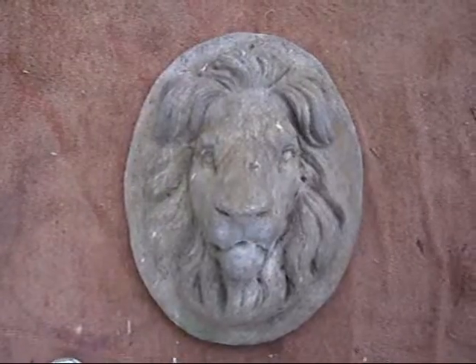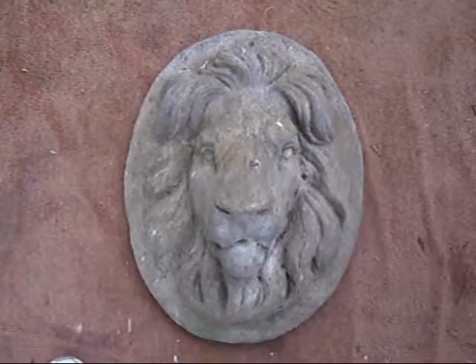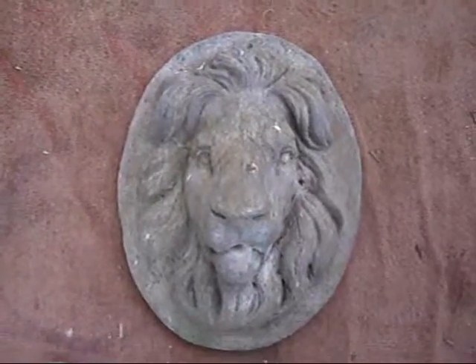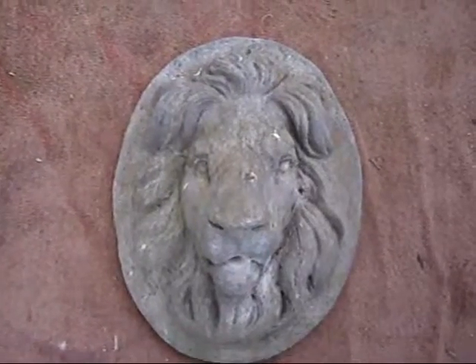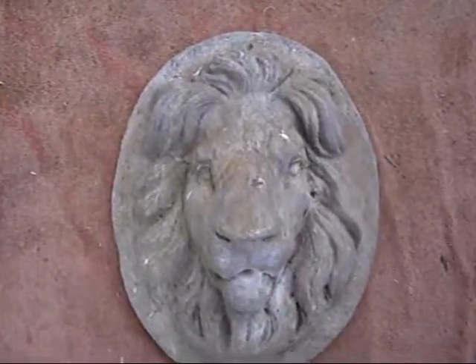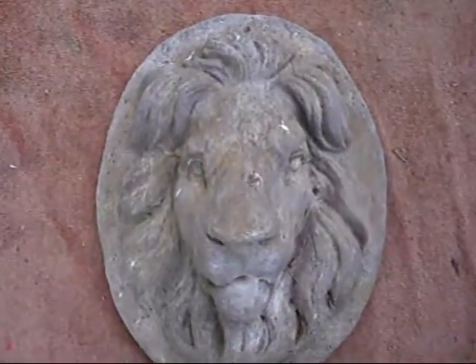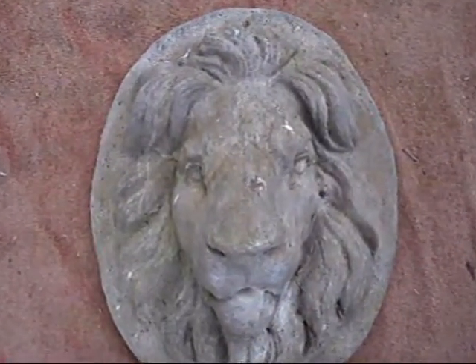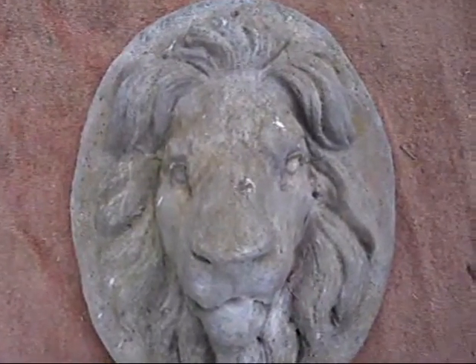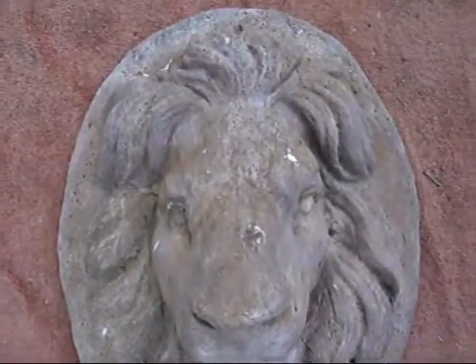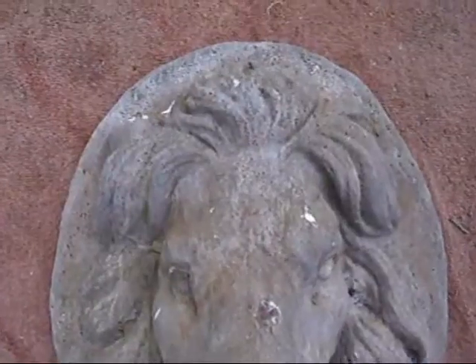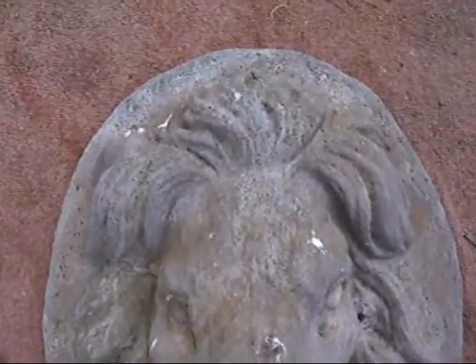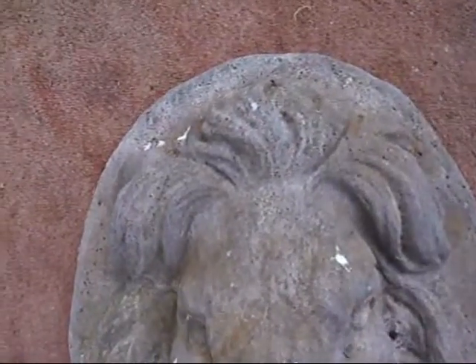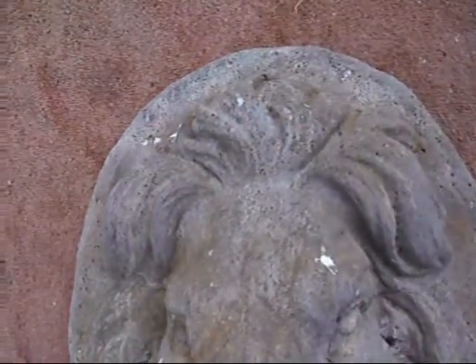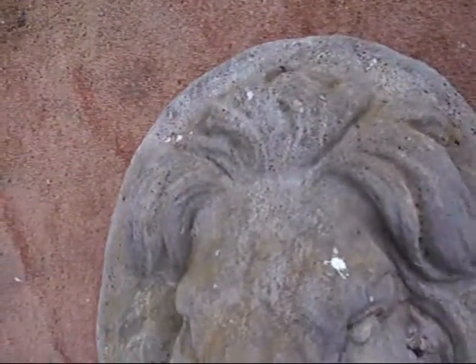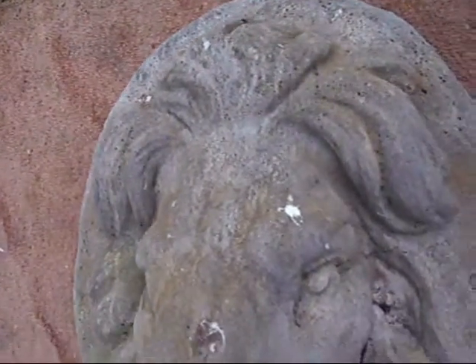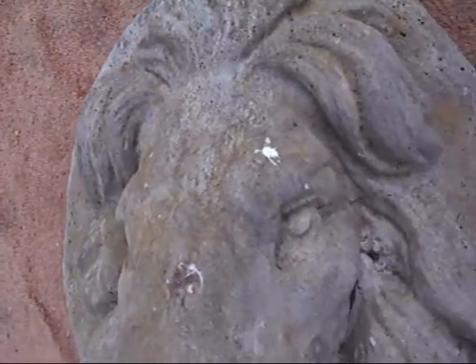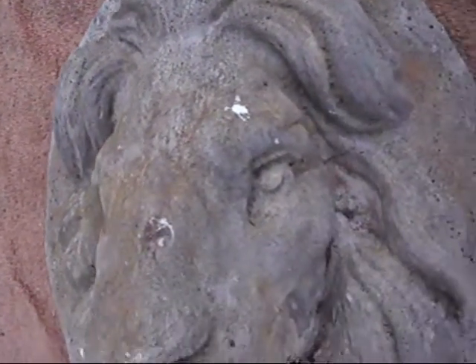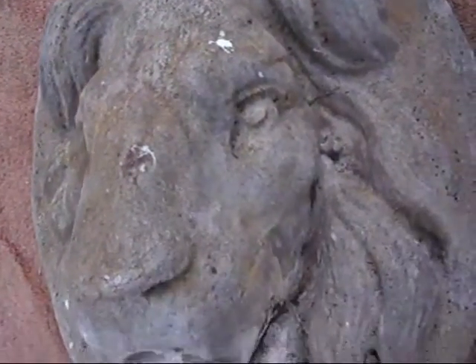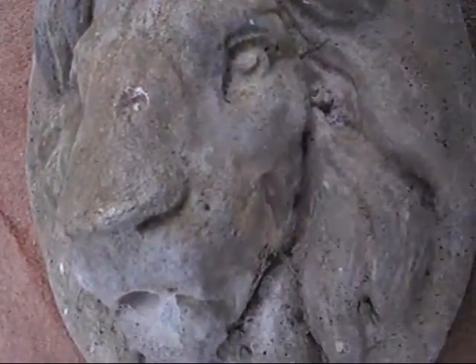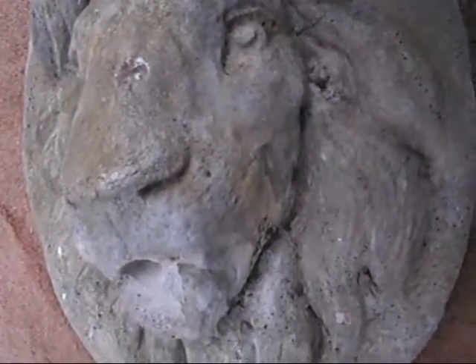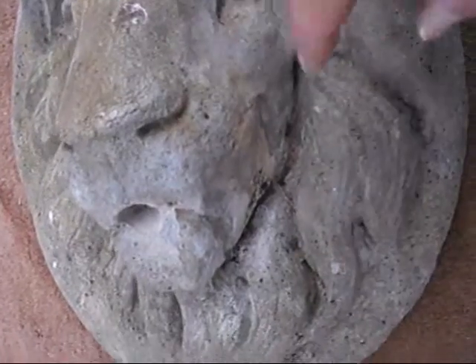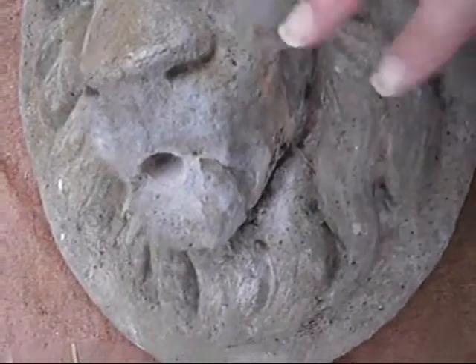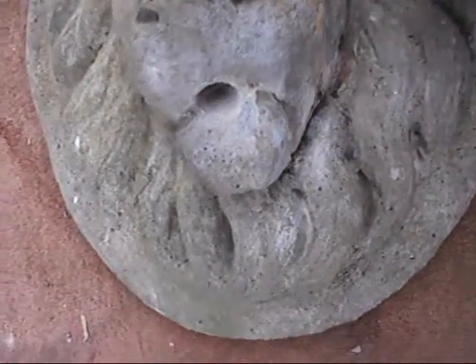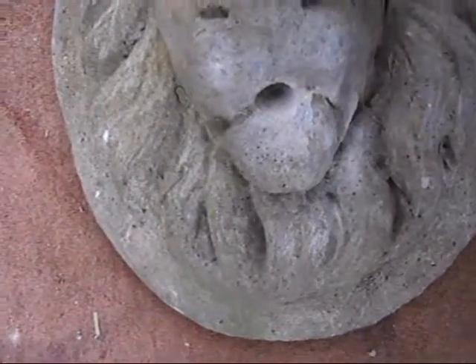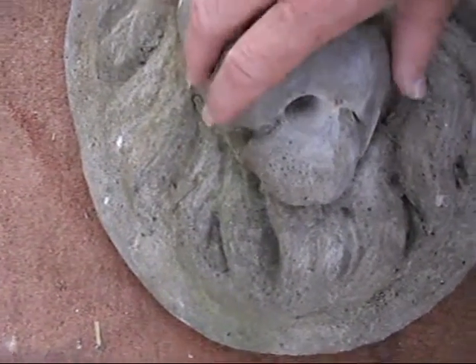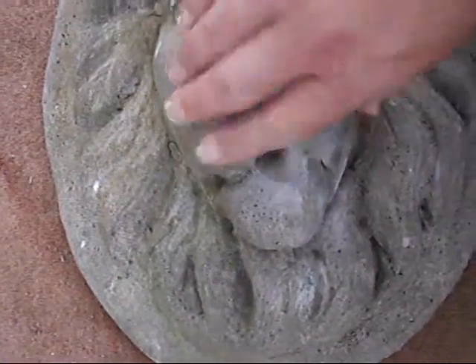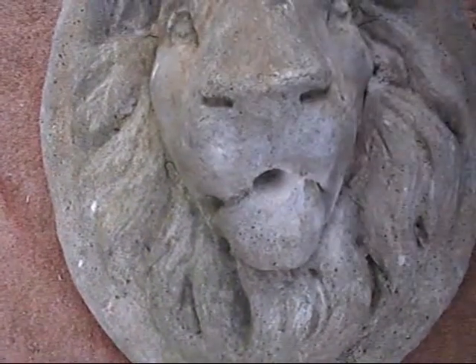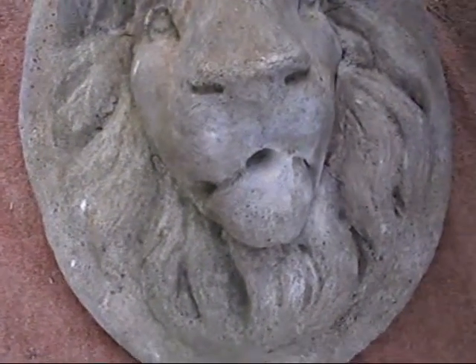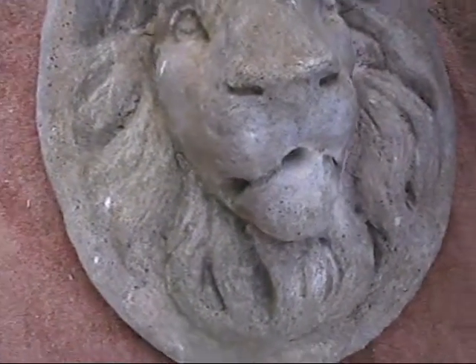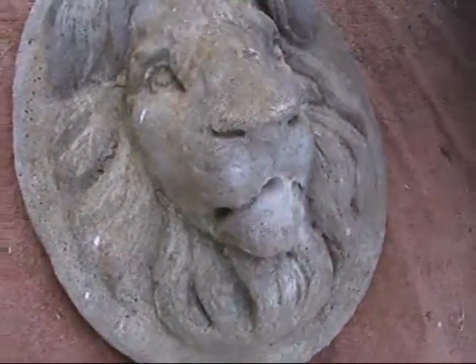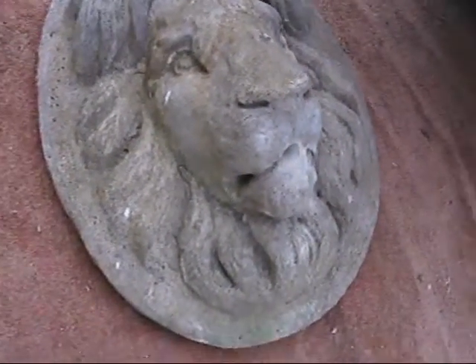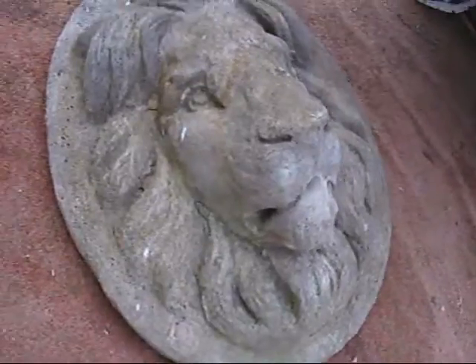Next under the hammer we've got this lovely lion's head water fountain feature. It's really nice cast concrete. It's not too heavy actually. Nicely detailed. It's got a great majestic lion, Aslan-y sort of face. Very noble.